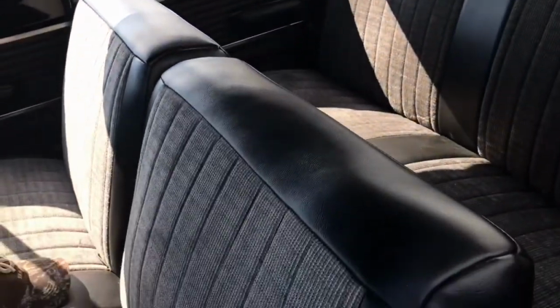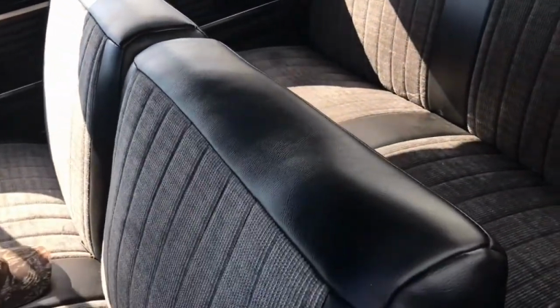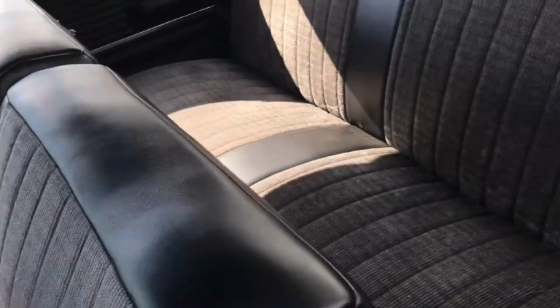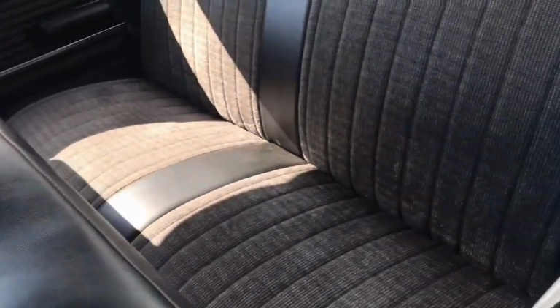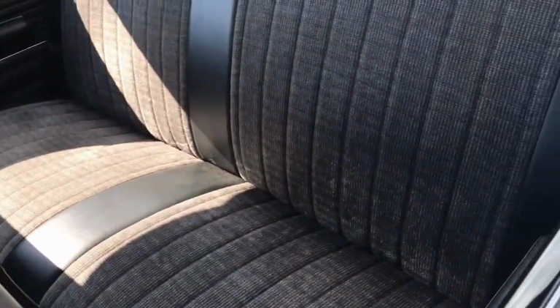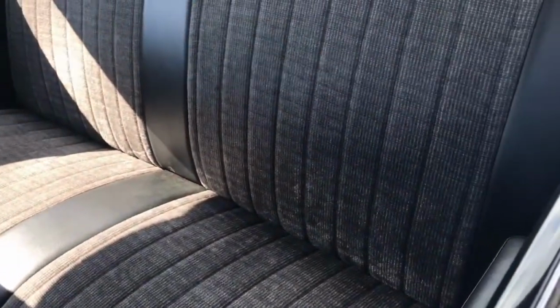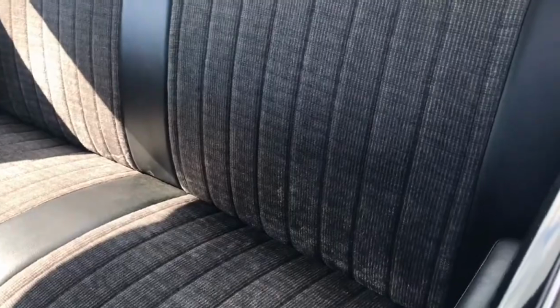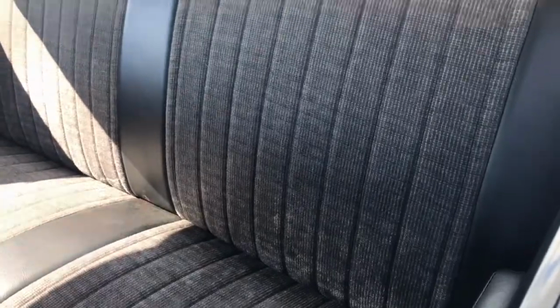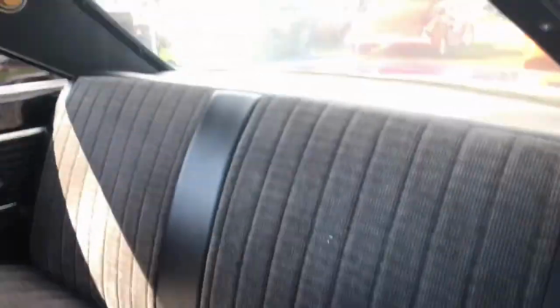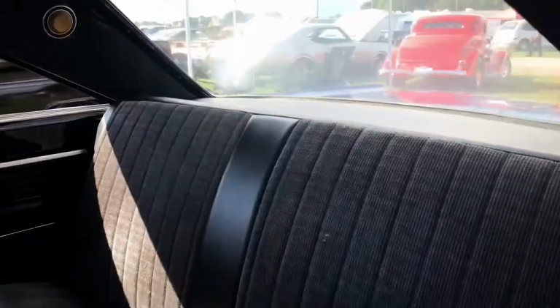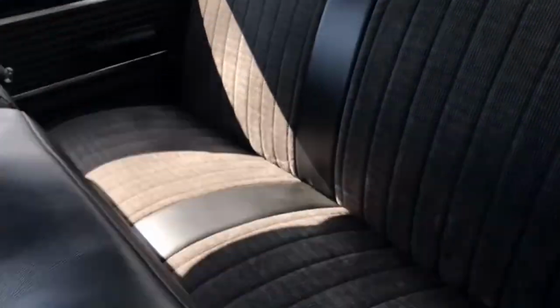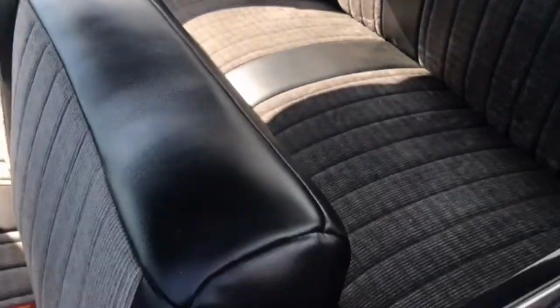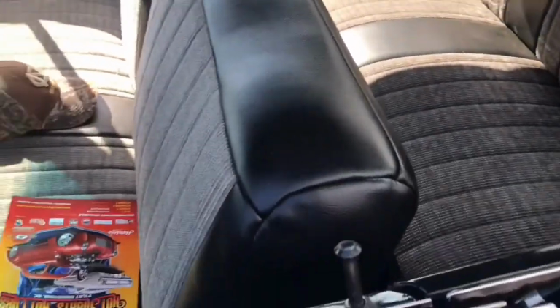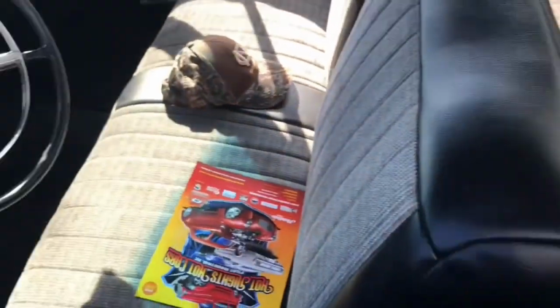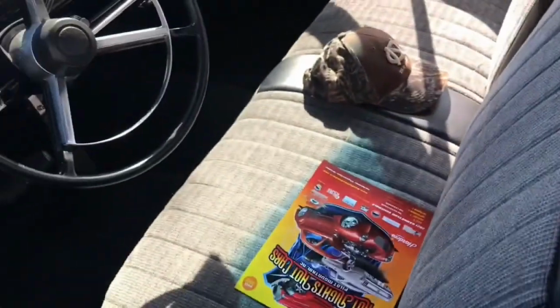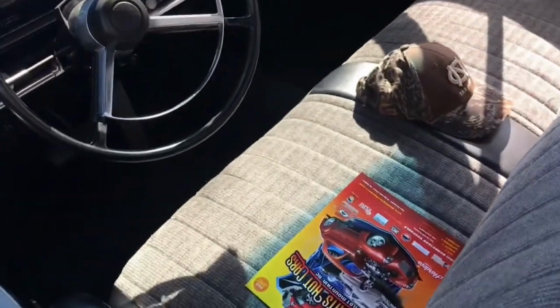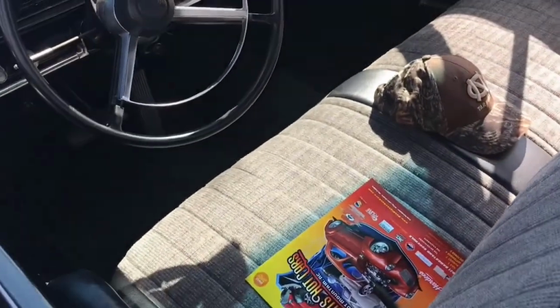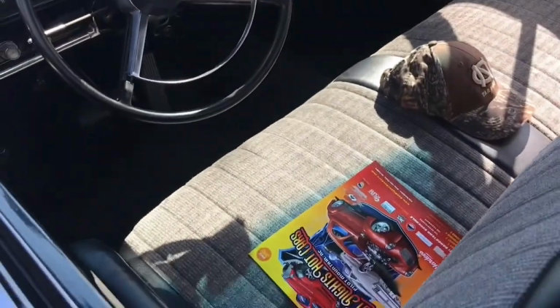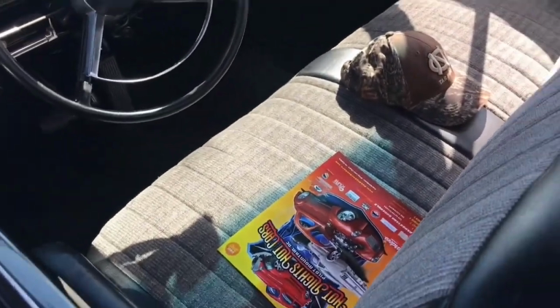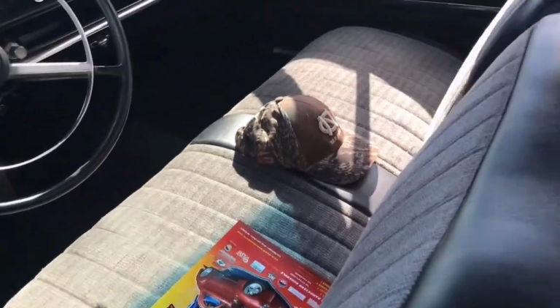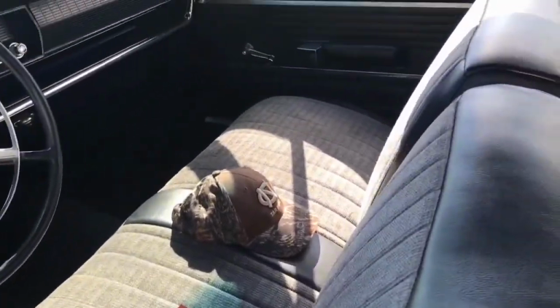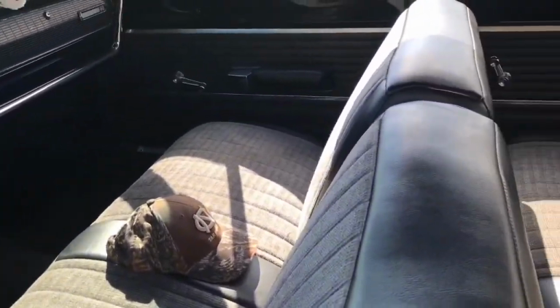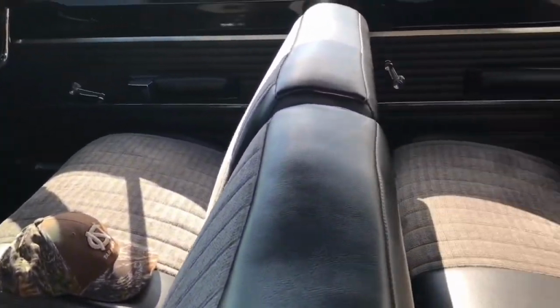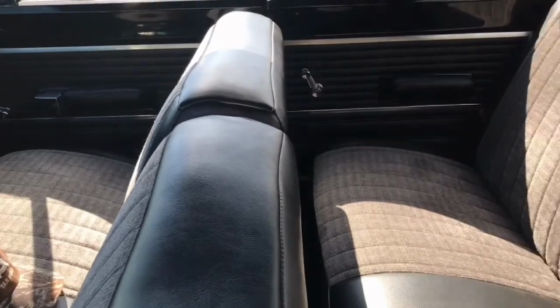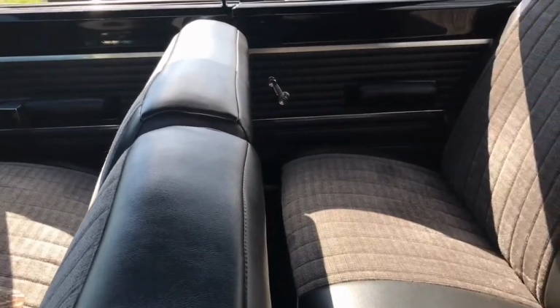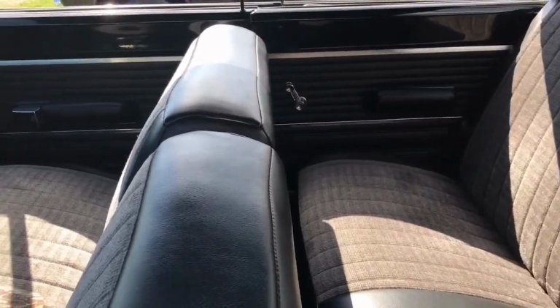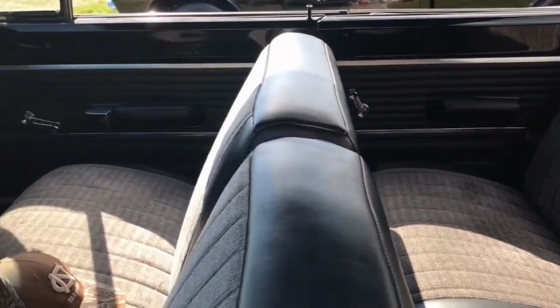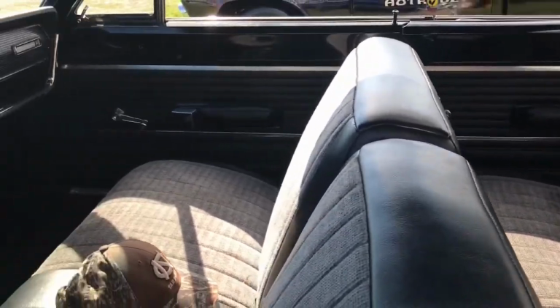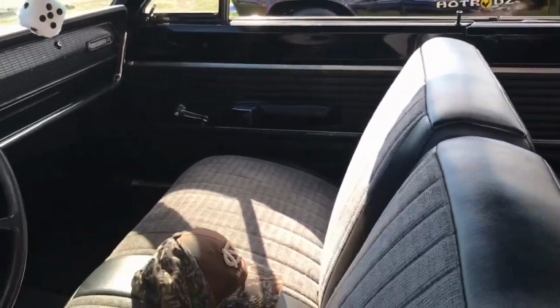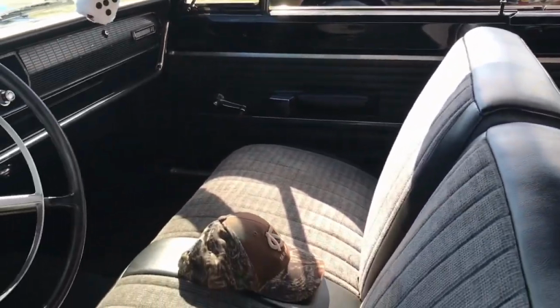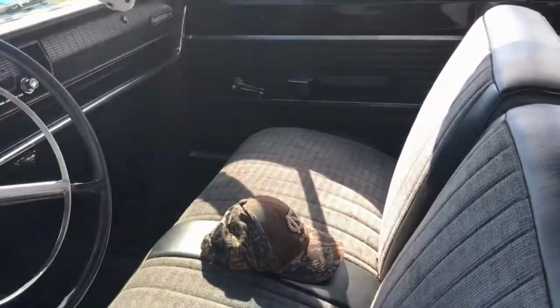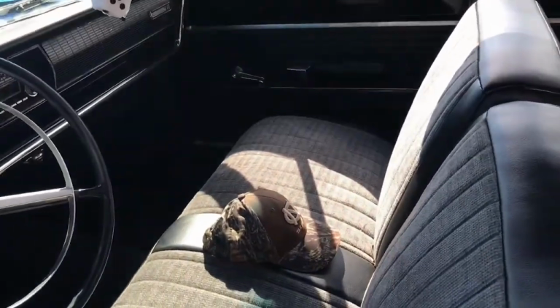The car is nice. The interior is well done — I like that, very tasteful. I like the way they did that. Even the stitching on the door panels looks nice.